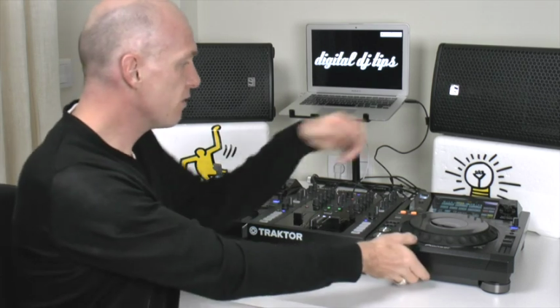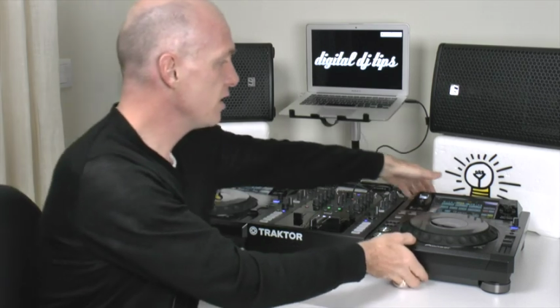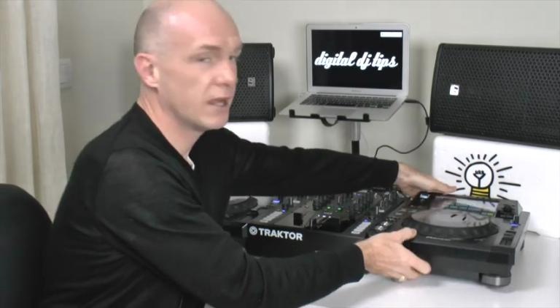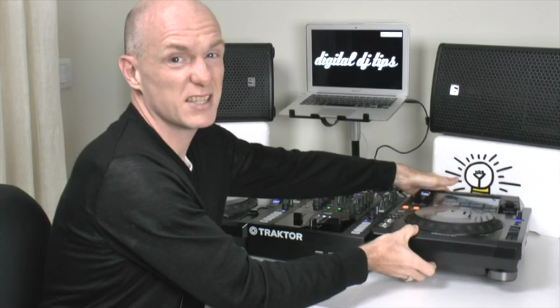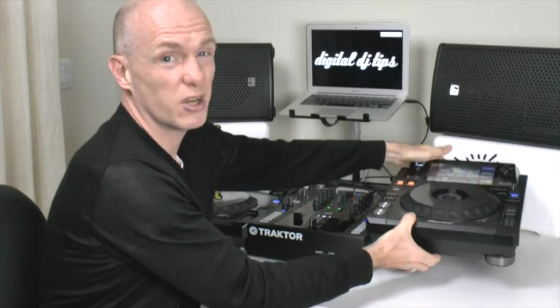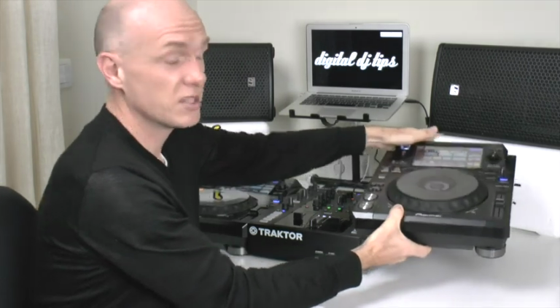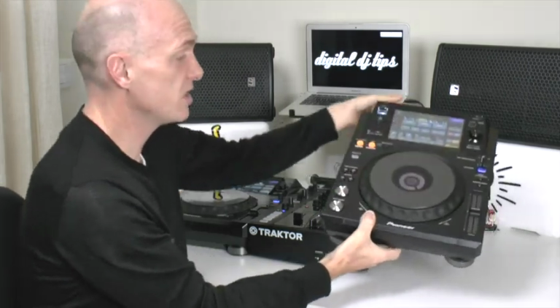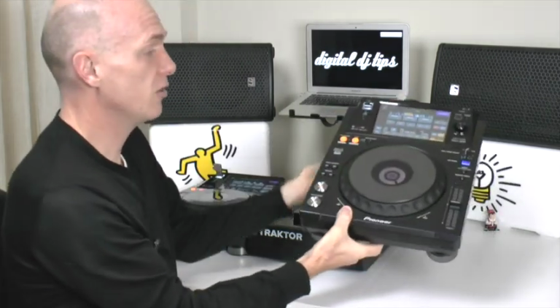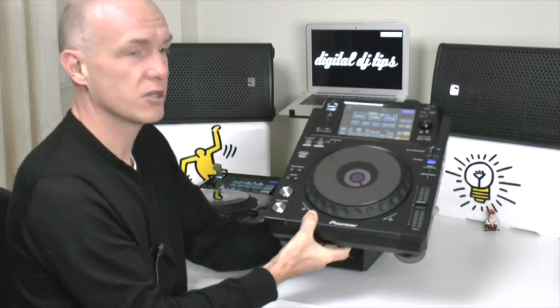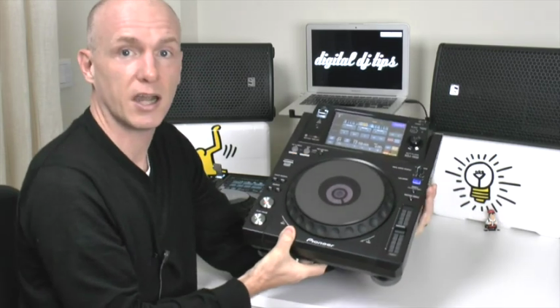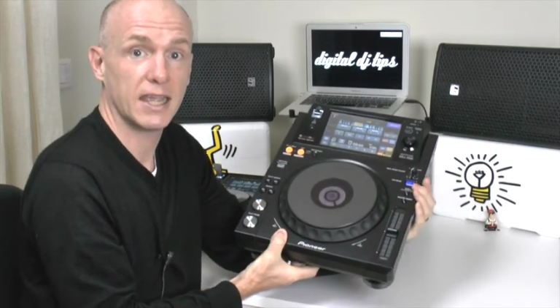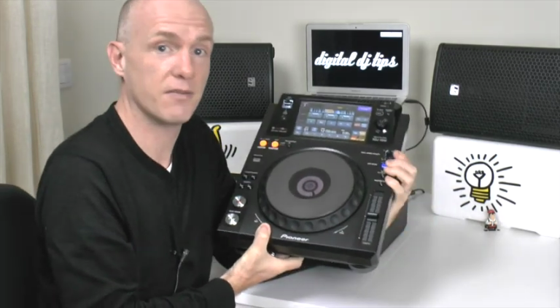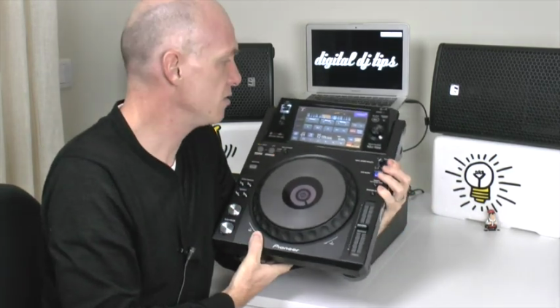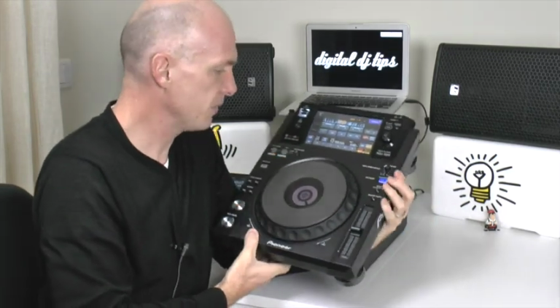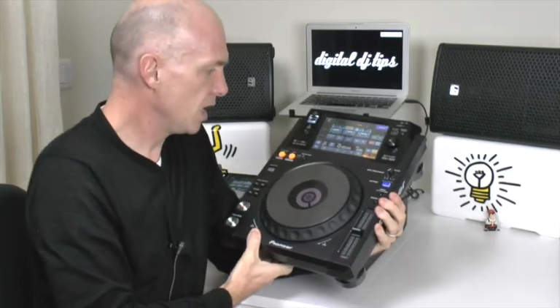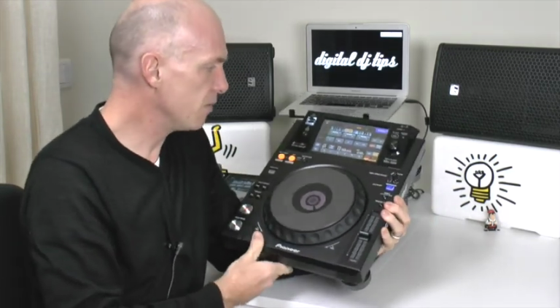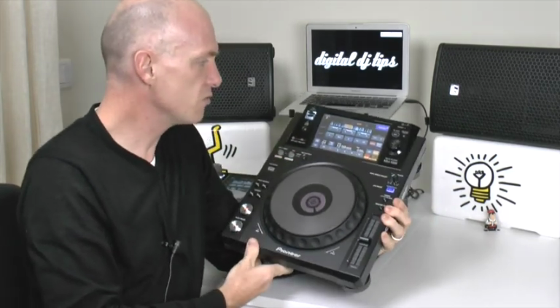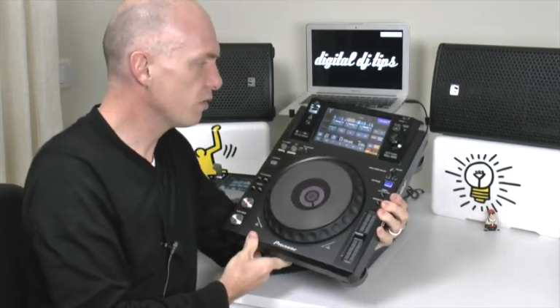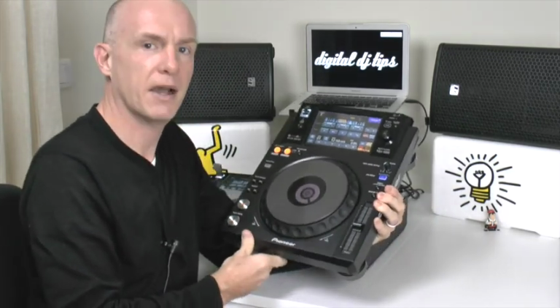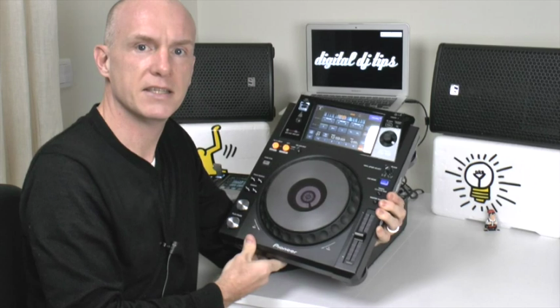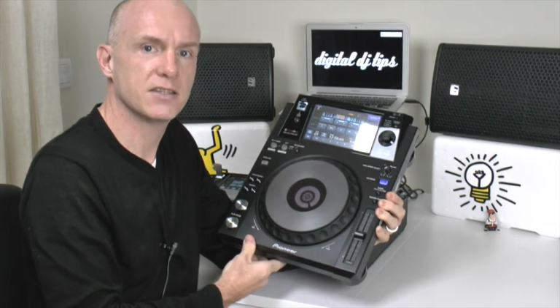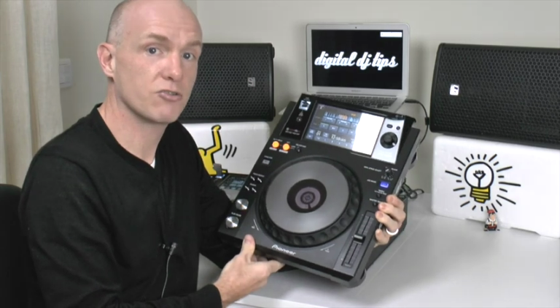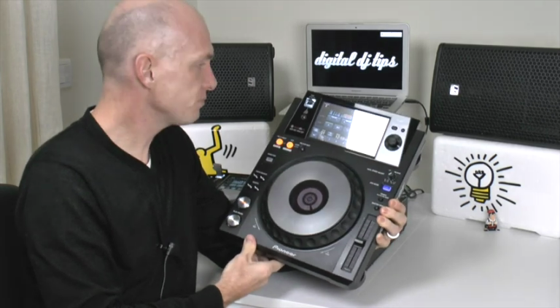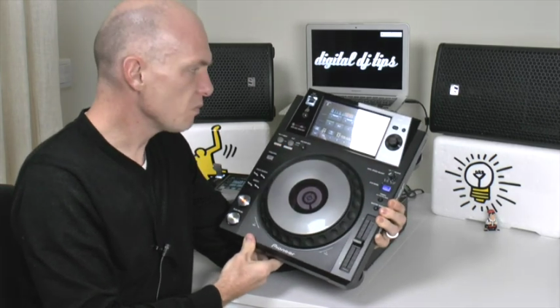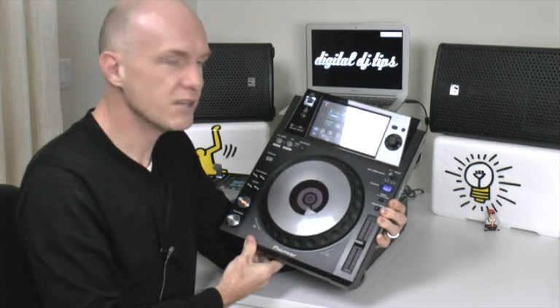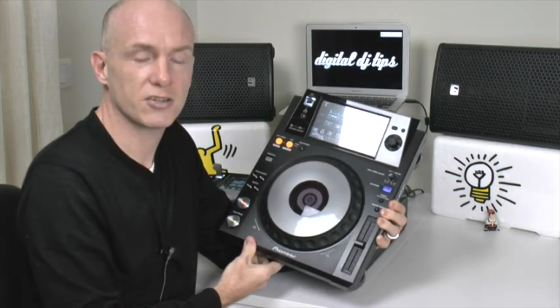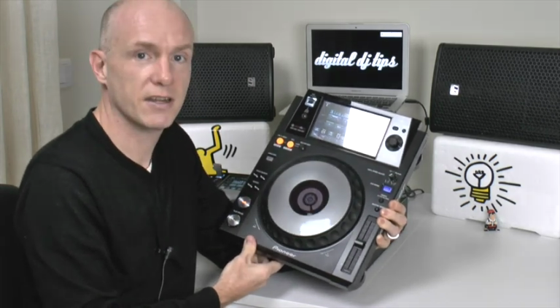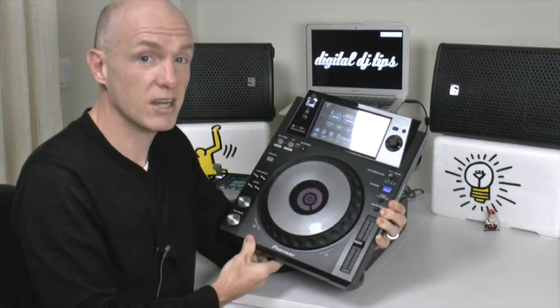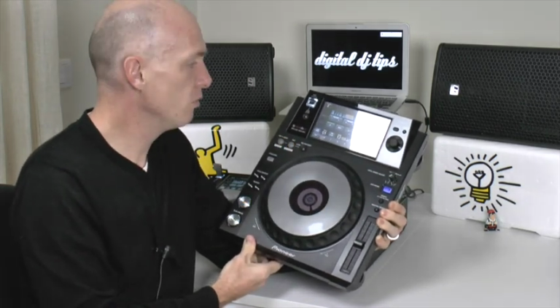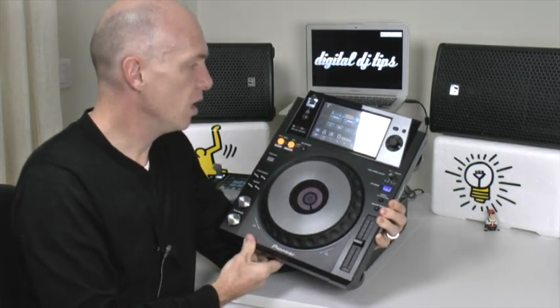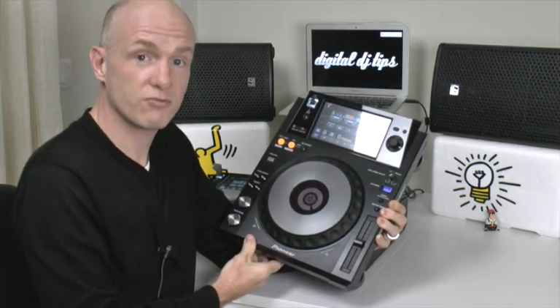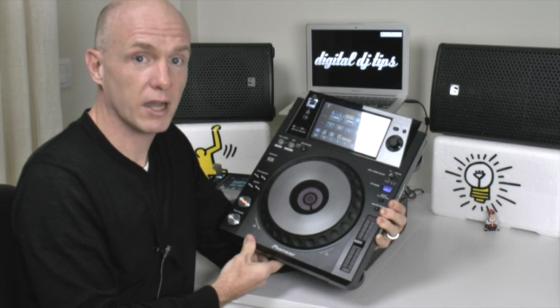They're really cool players and I'm not going to go into too much detail on them because we're going to cover it in other videos, but the most notable thing about these is the touchscreen — a 7-inch touchscreen. Really cool, works really well.